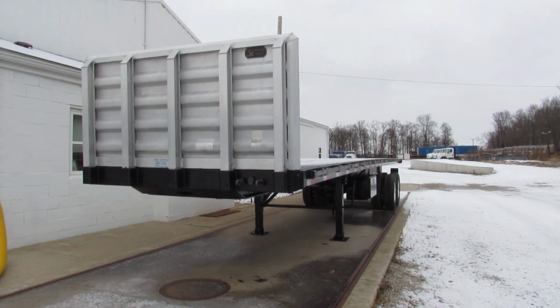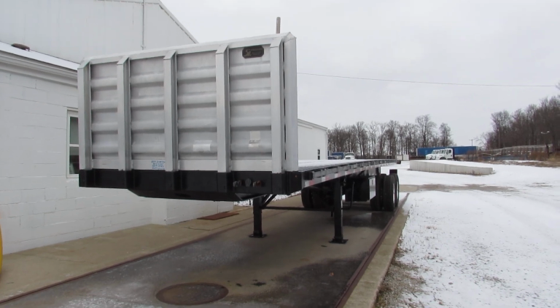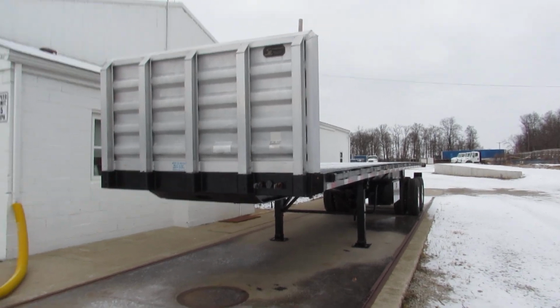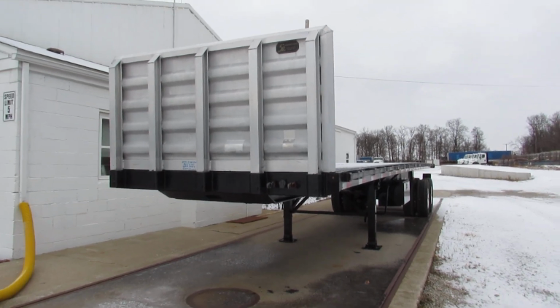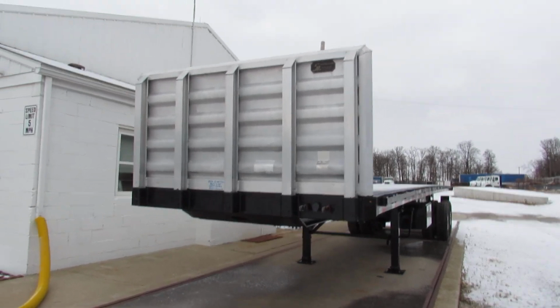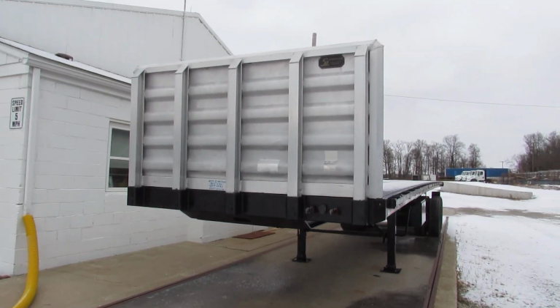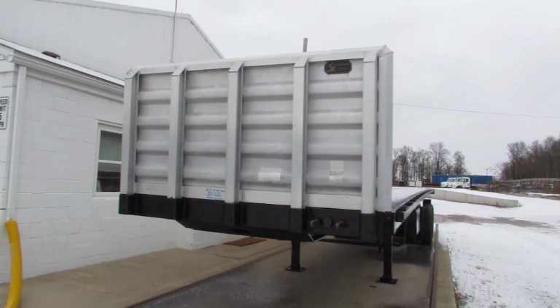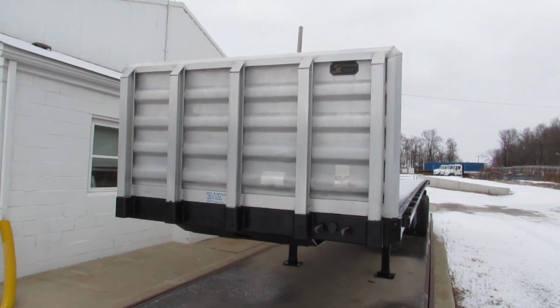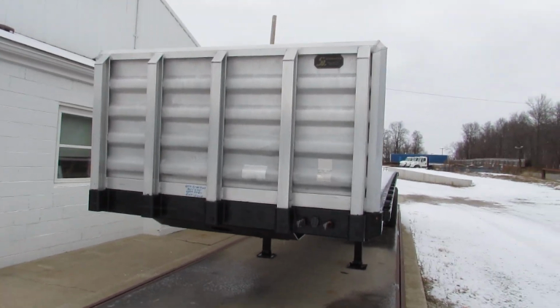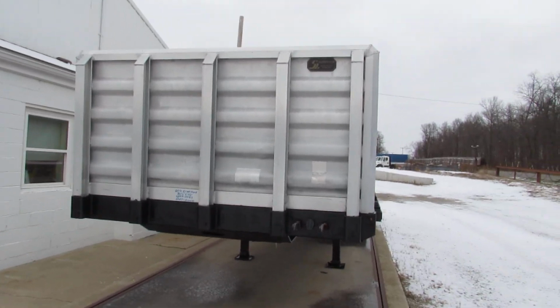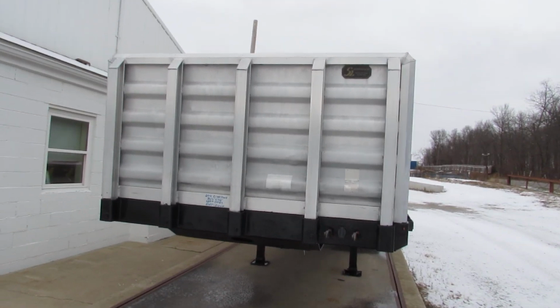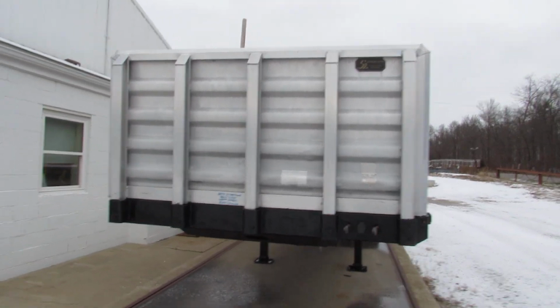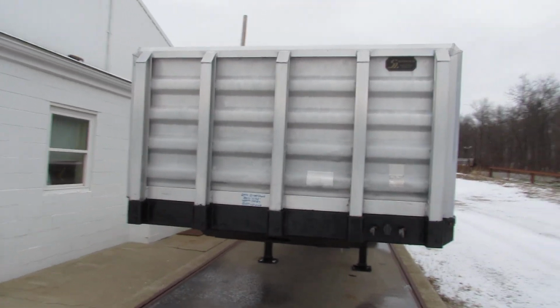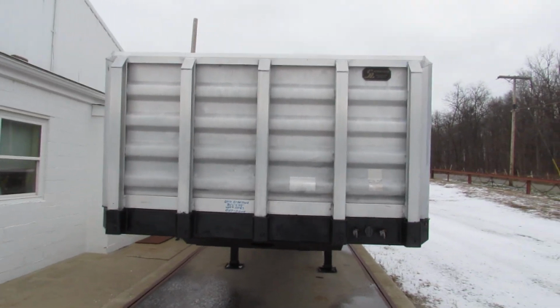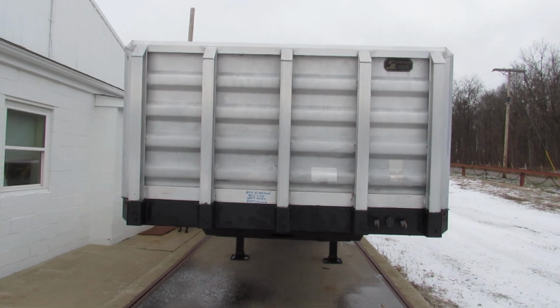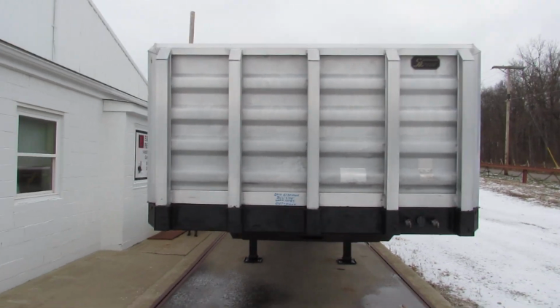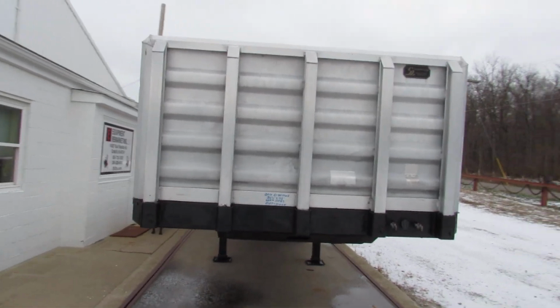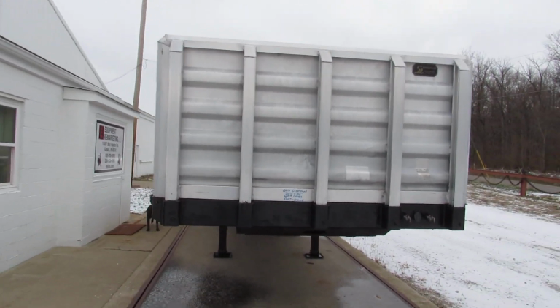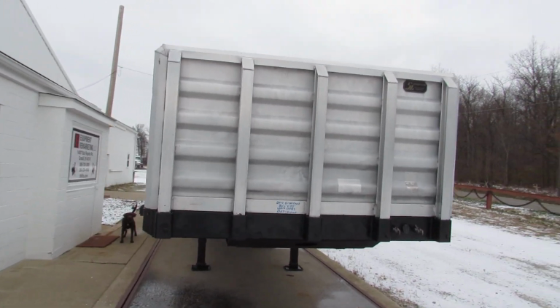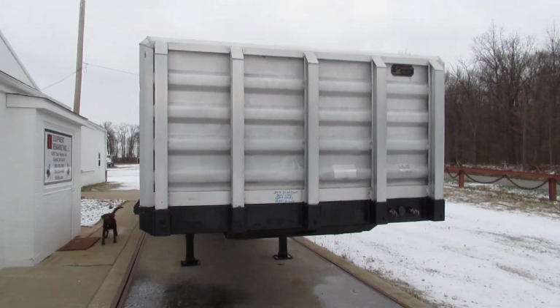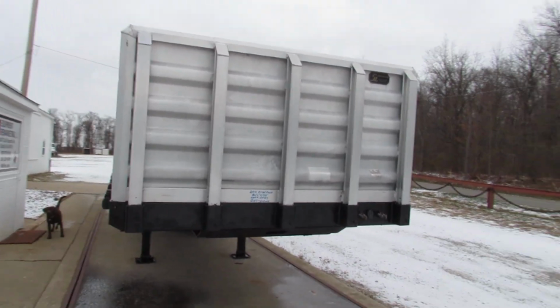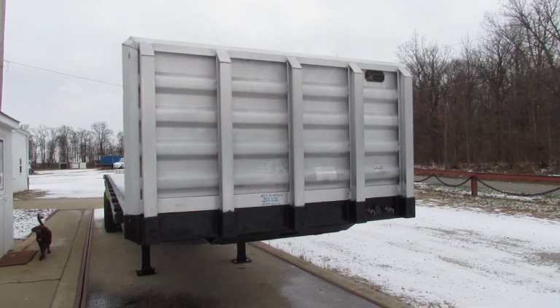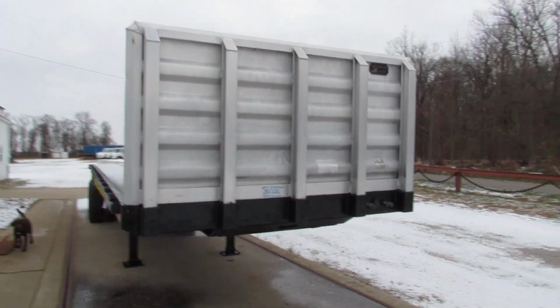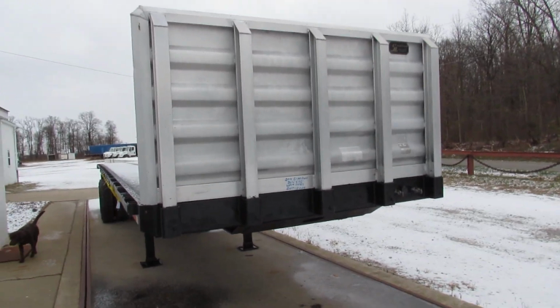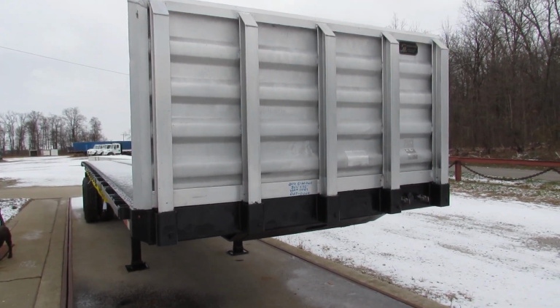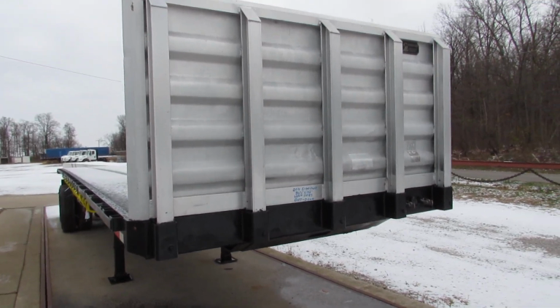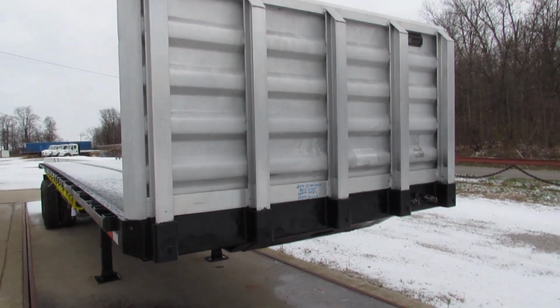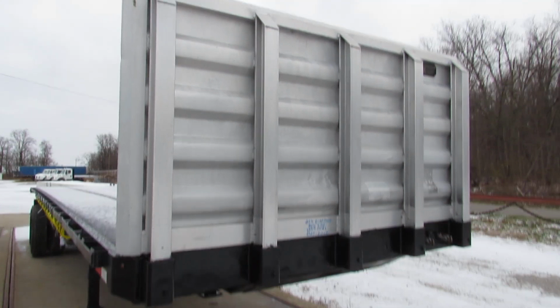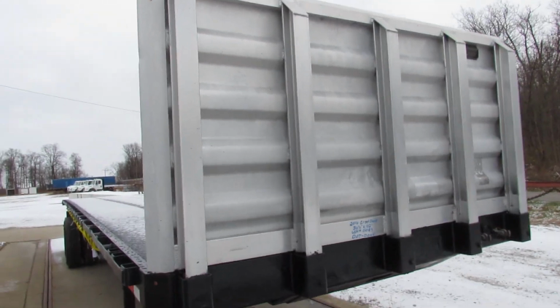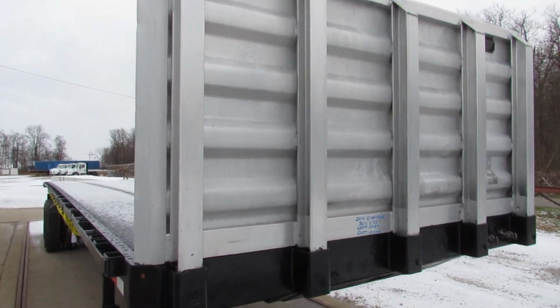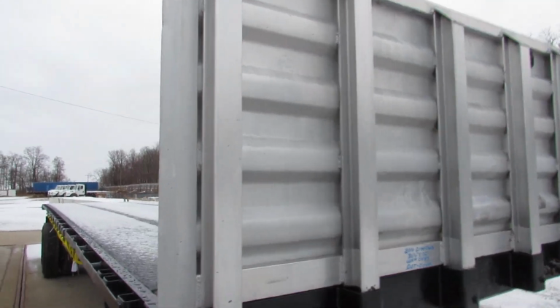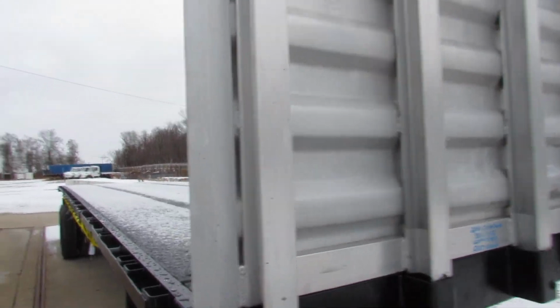Good morning and welcome to Equipment Remarketing. Today we're taking a look at a 2016 Great Dane 36 foot 6 by 102 steel wood with an aluminum headache rack.